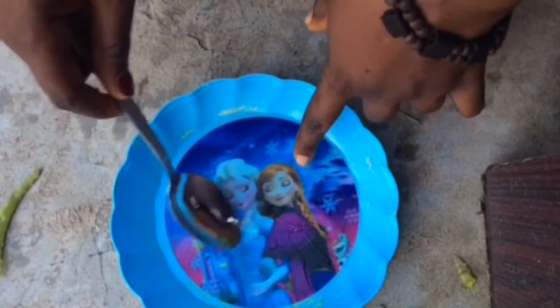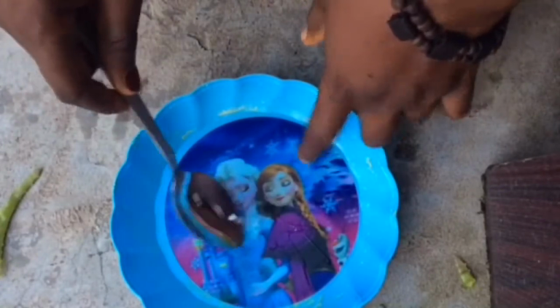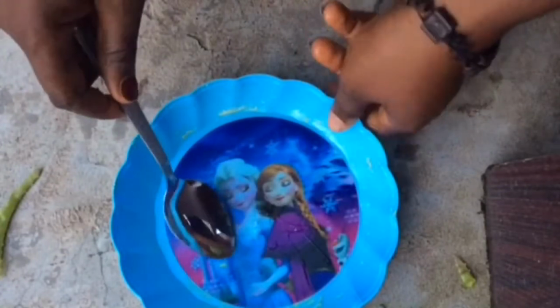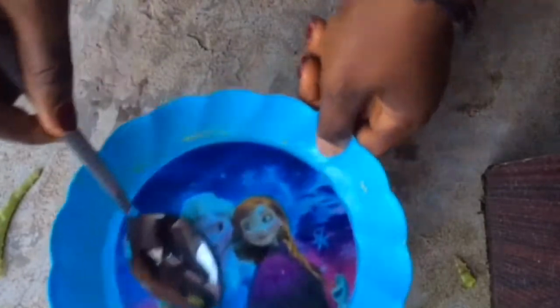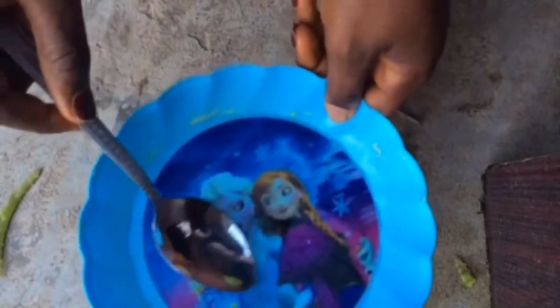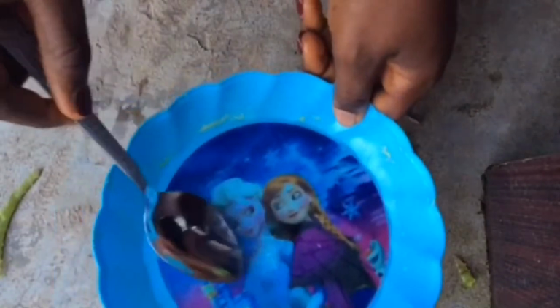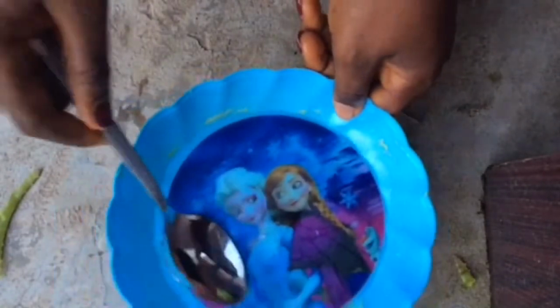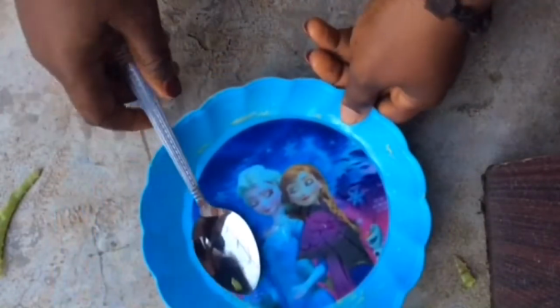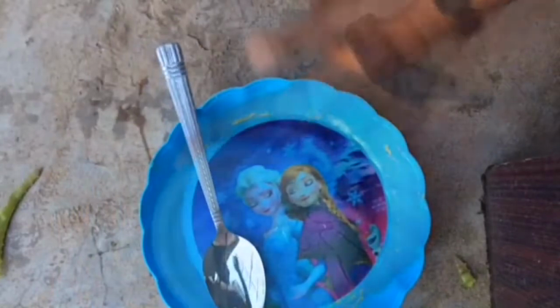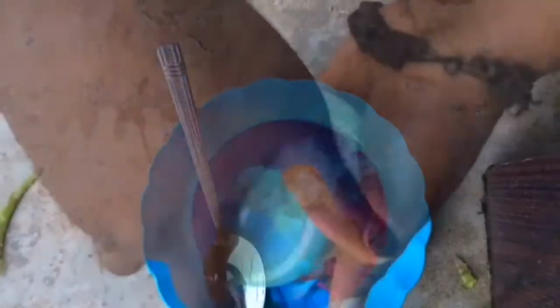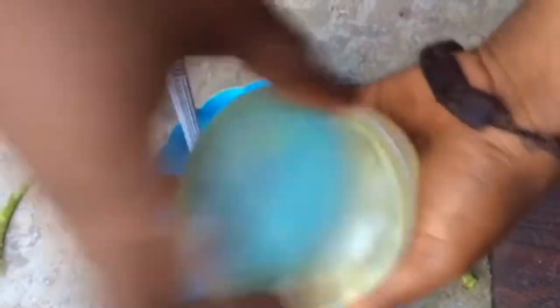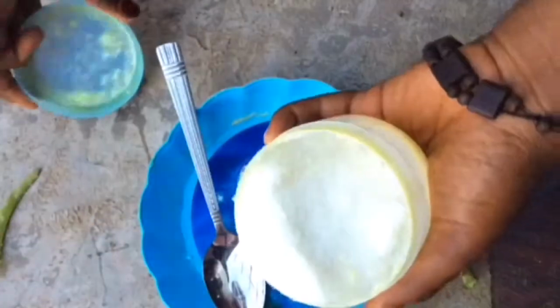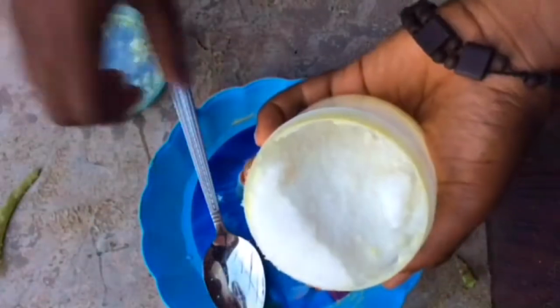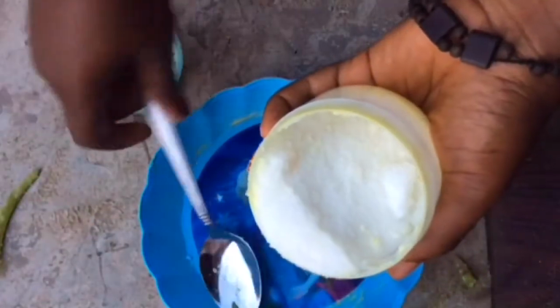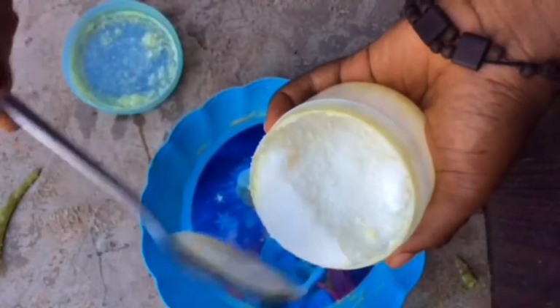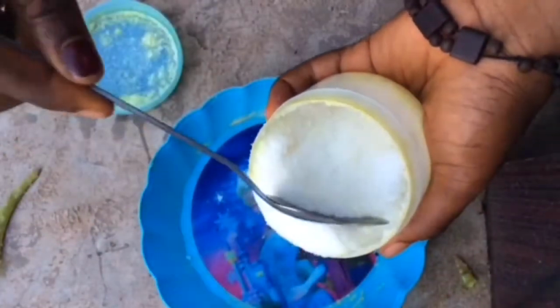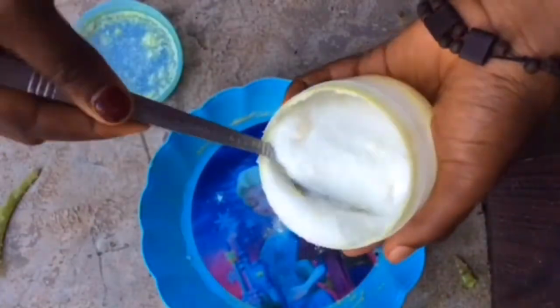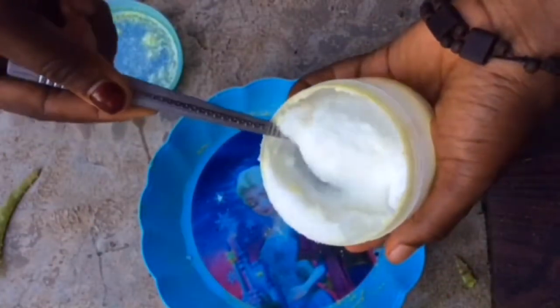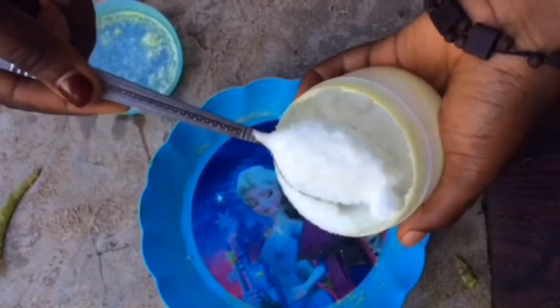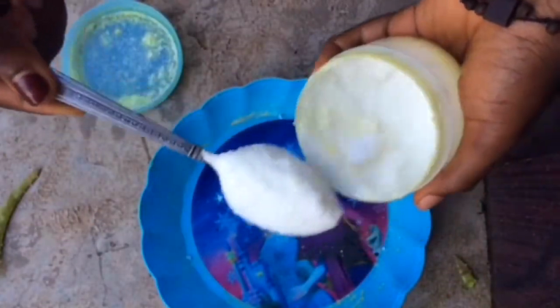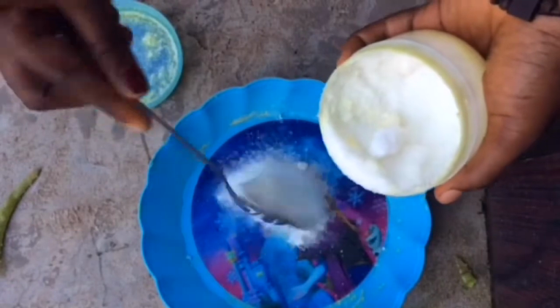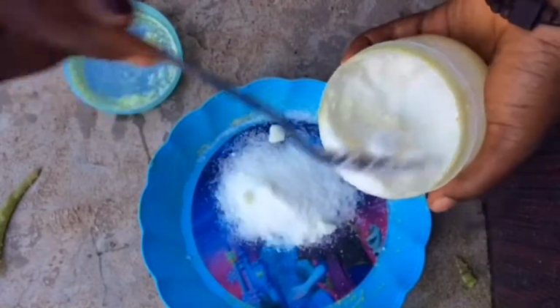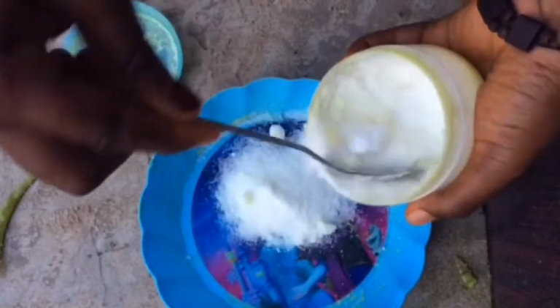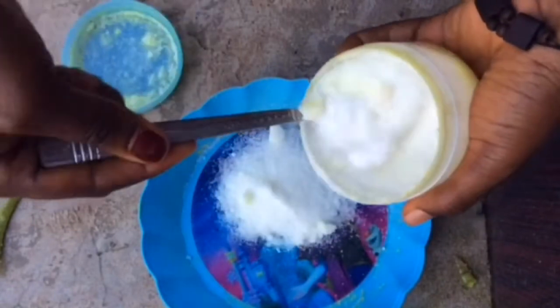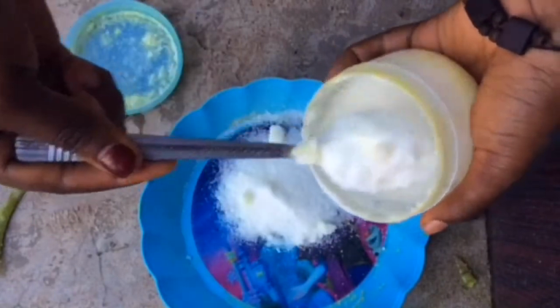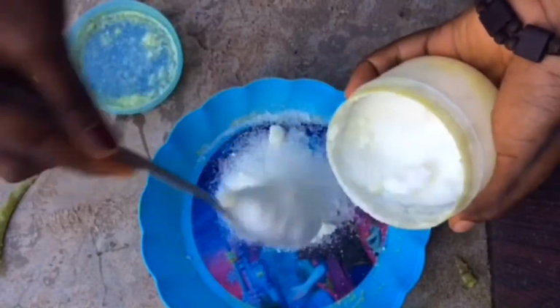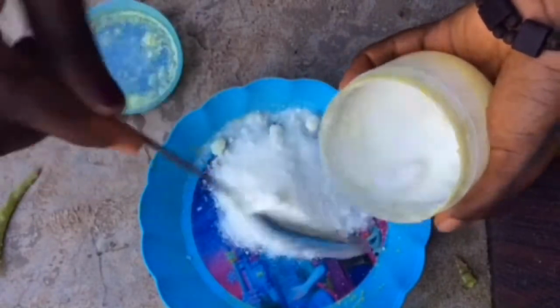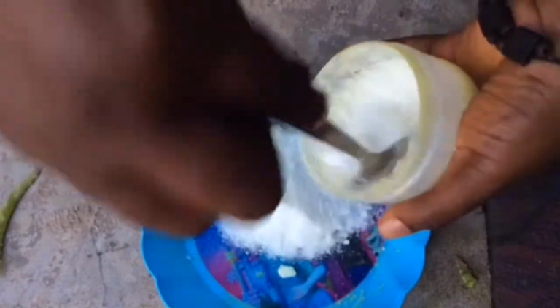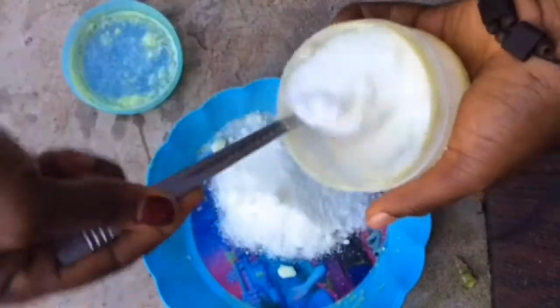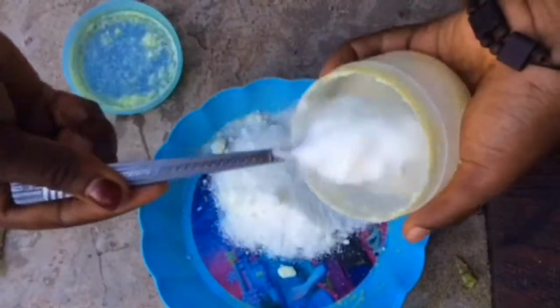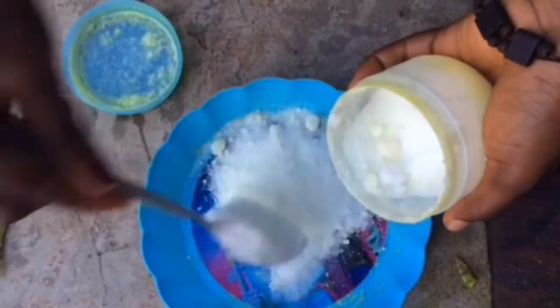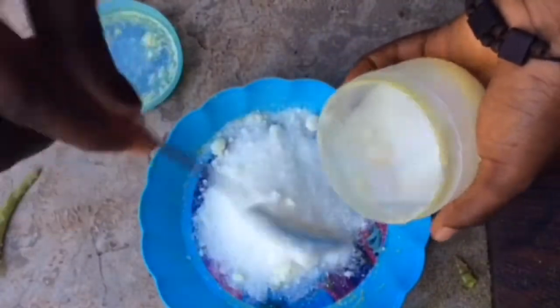So next, after squeezing the aloe vera gel into the plate as much as you want, we are going to be using sugar — the normal sugar used for your tea. I'm using about five spoons of sugar.